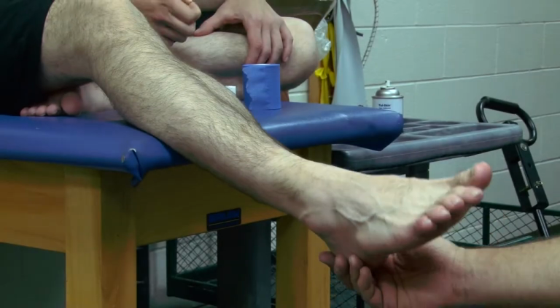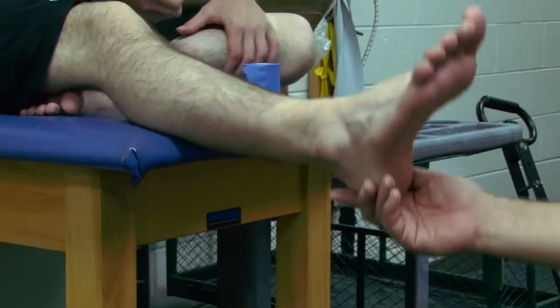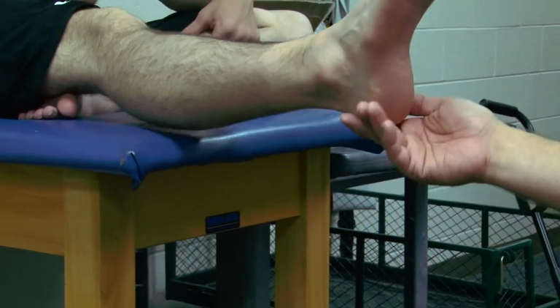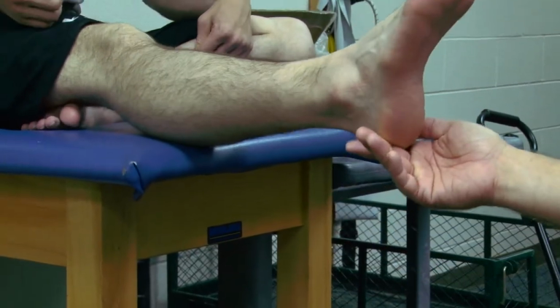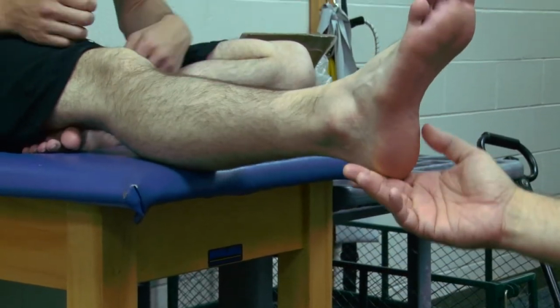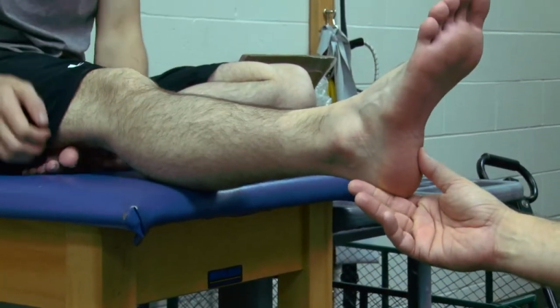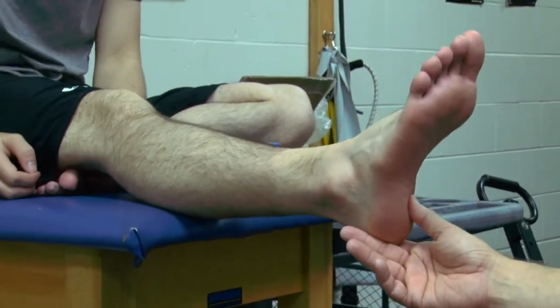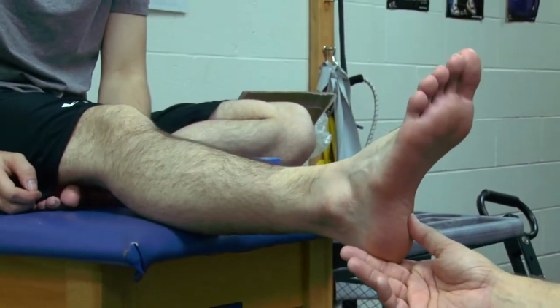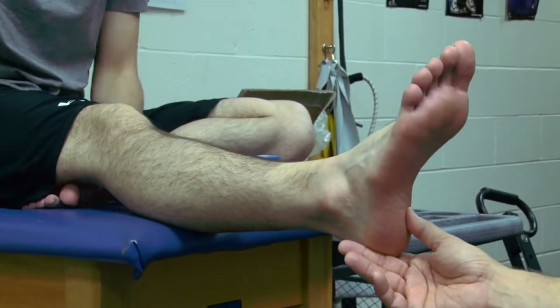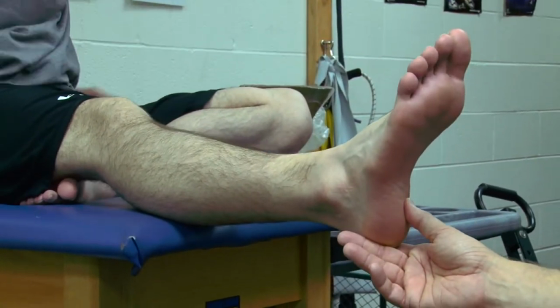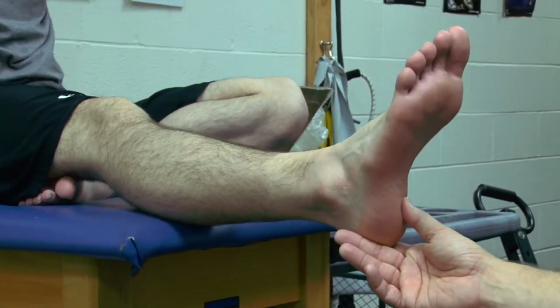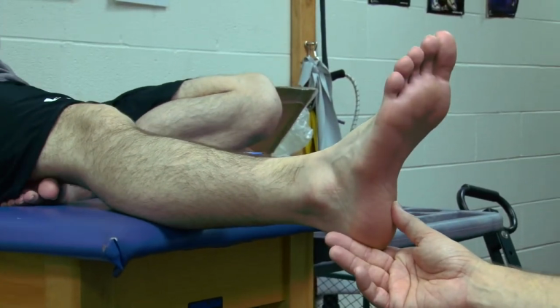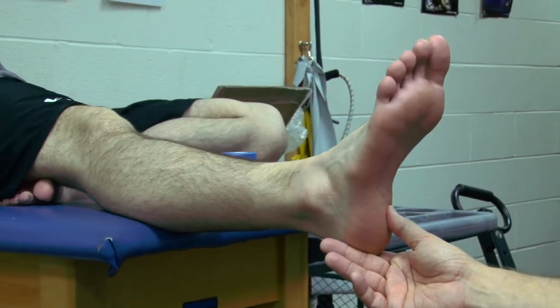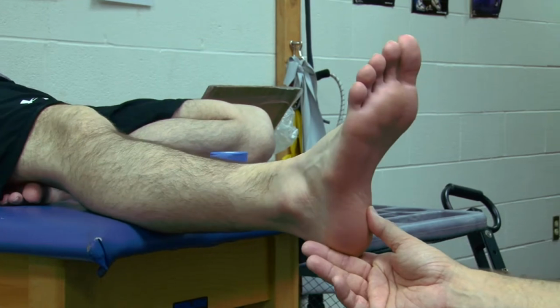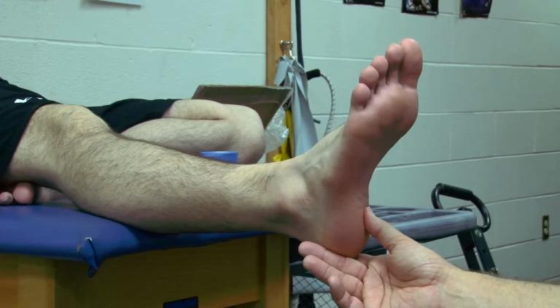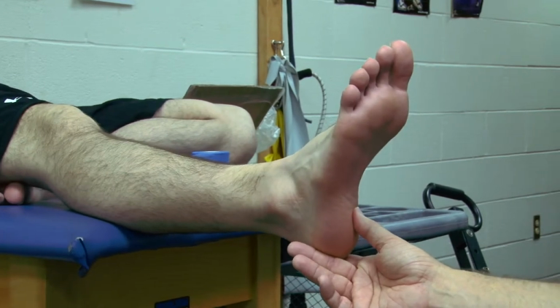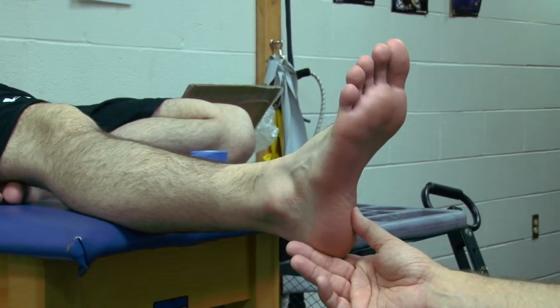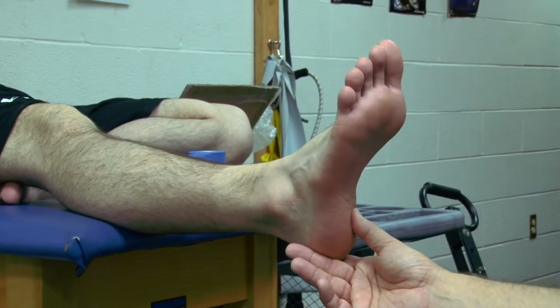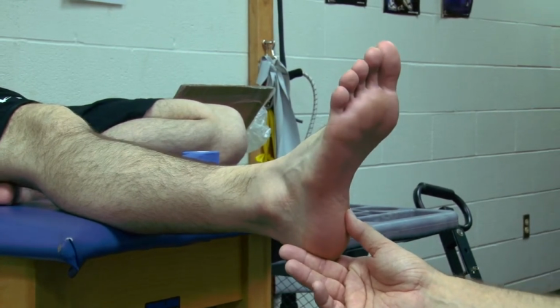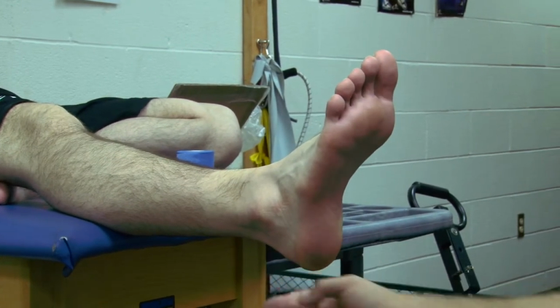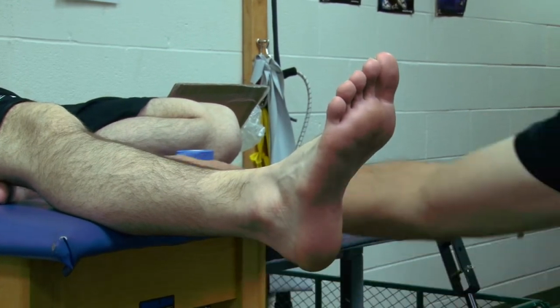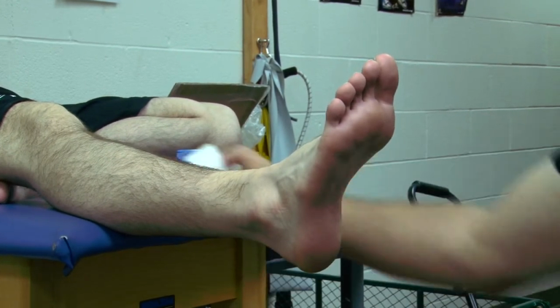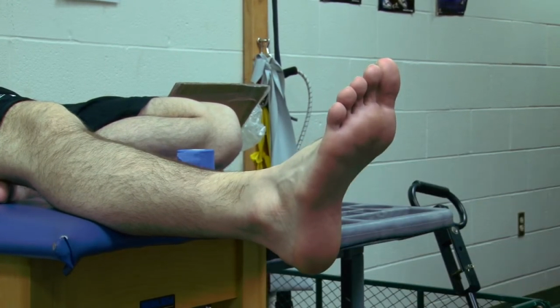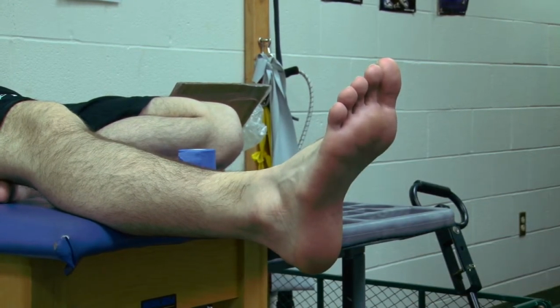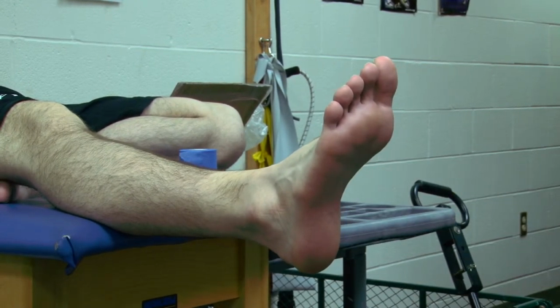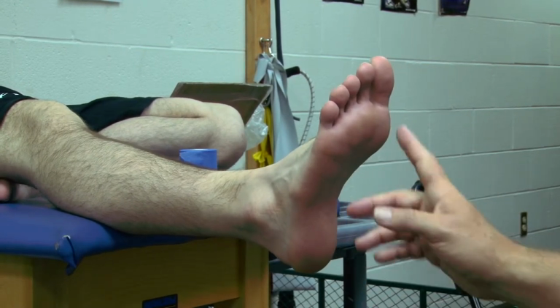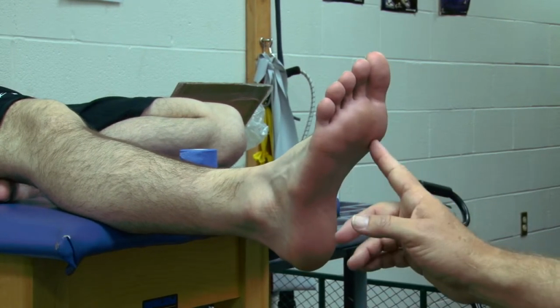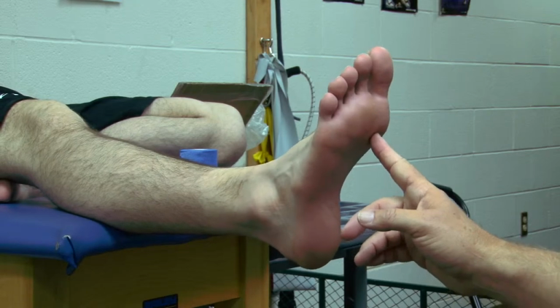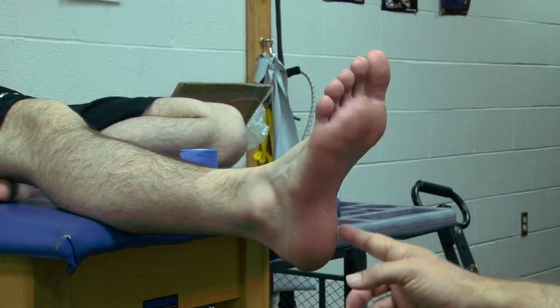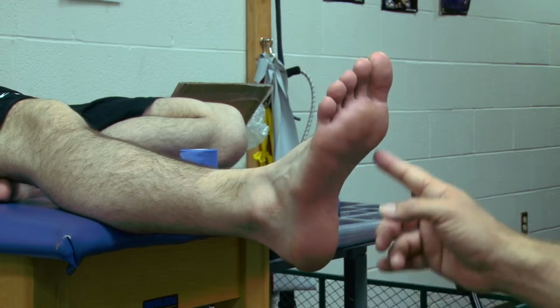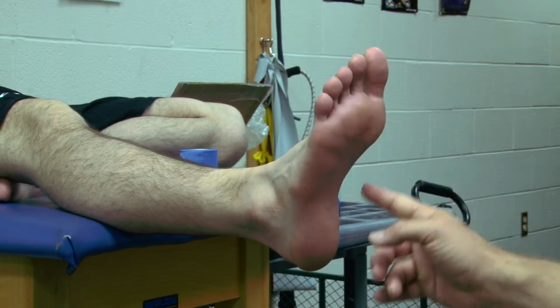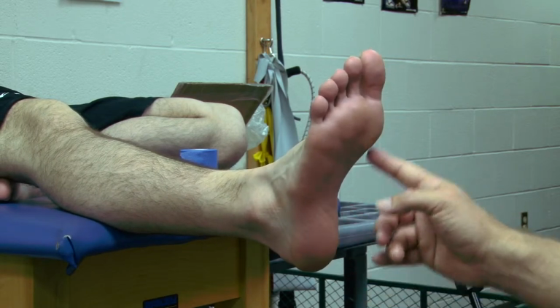For this one we're going to do a longitudinal arch tape, sometimes called the Lodi arch tape. This is for someone who has an arch sprain on the longitudinal arch.